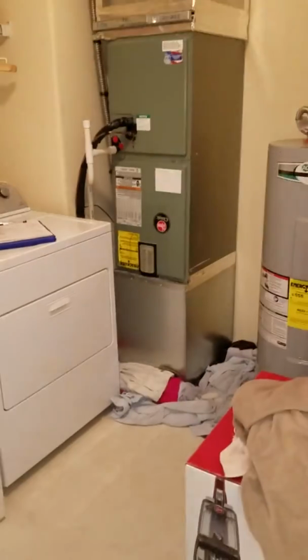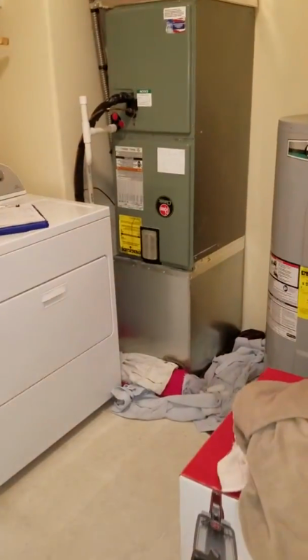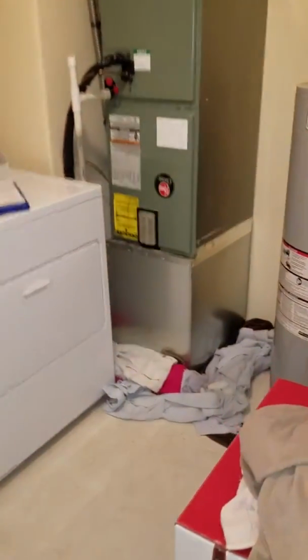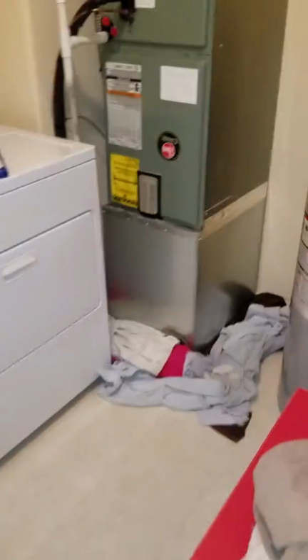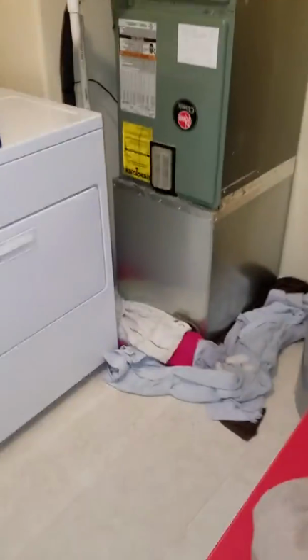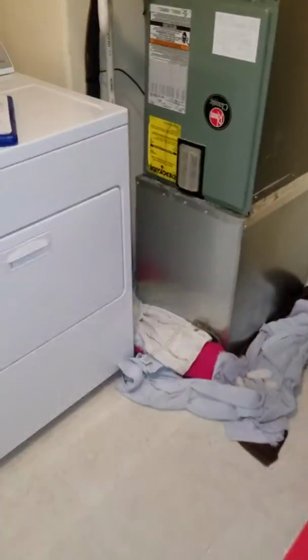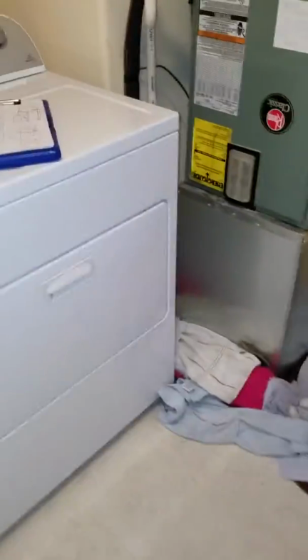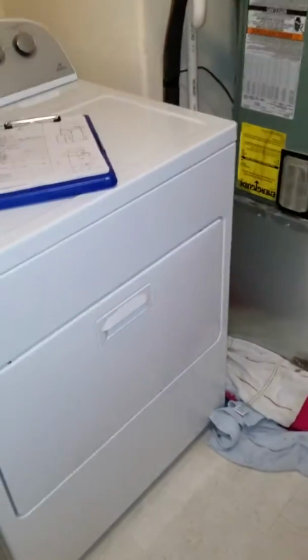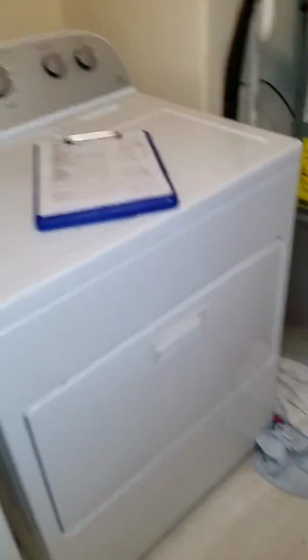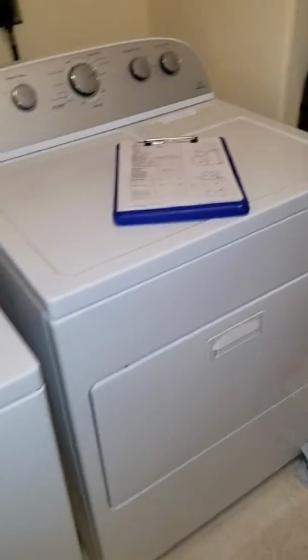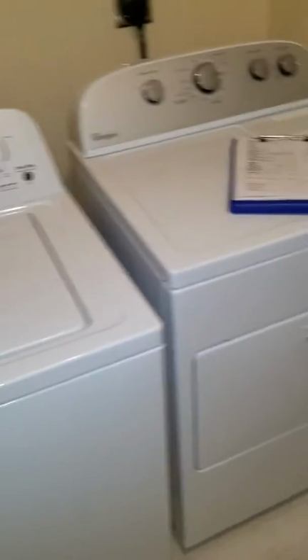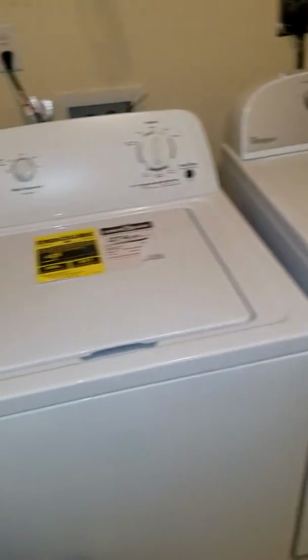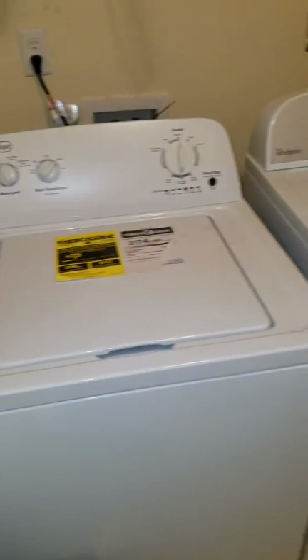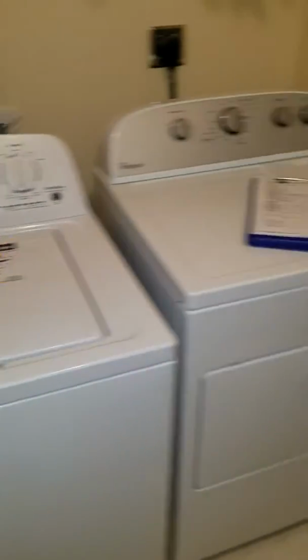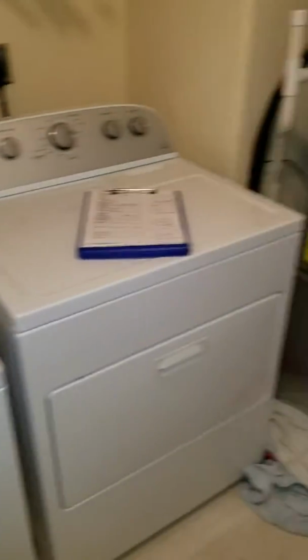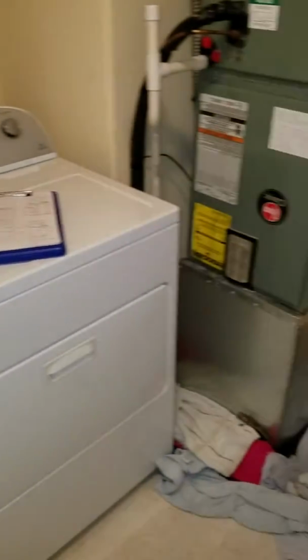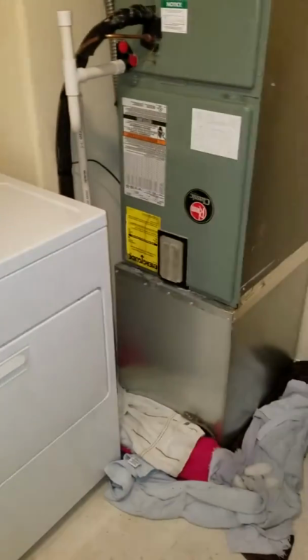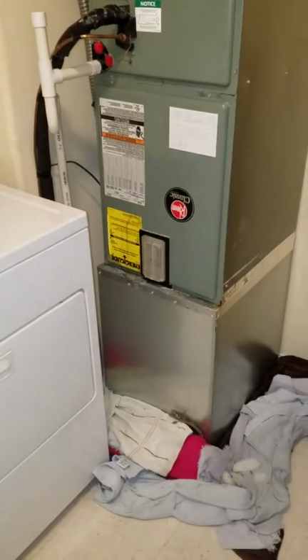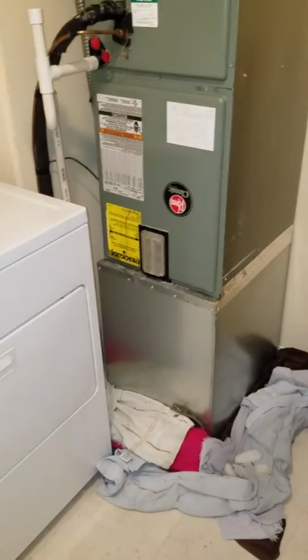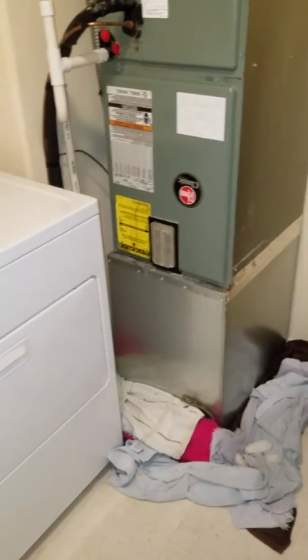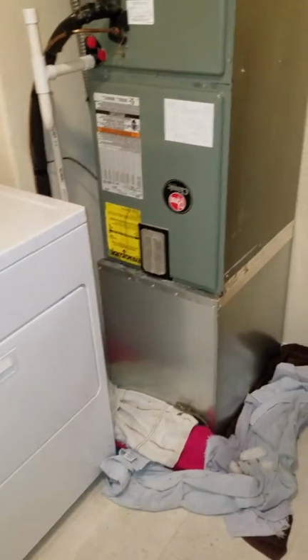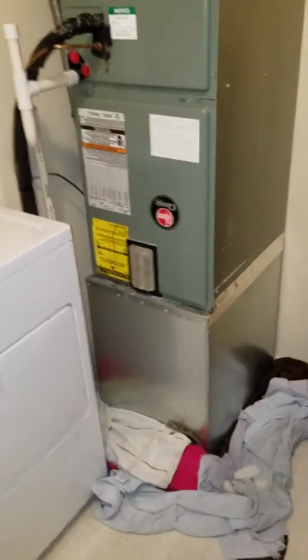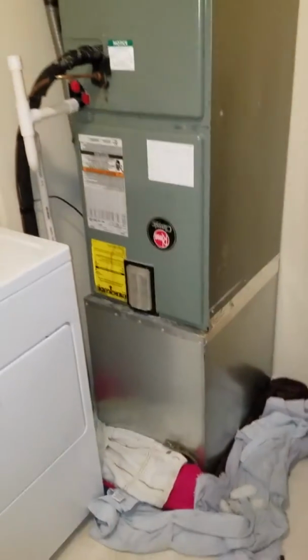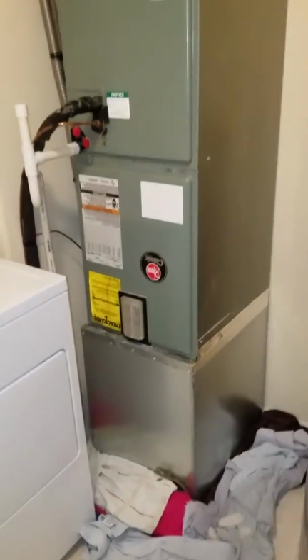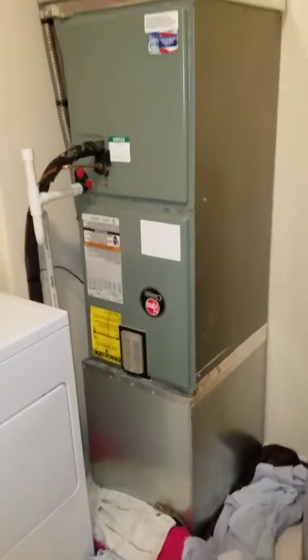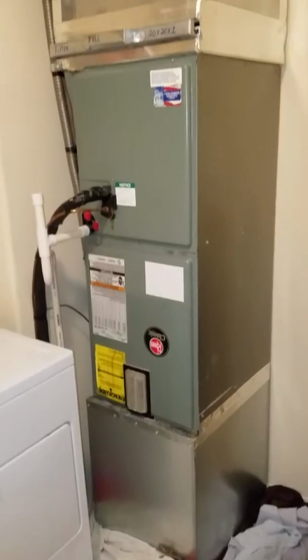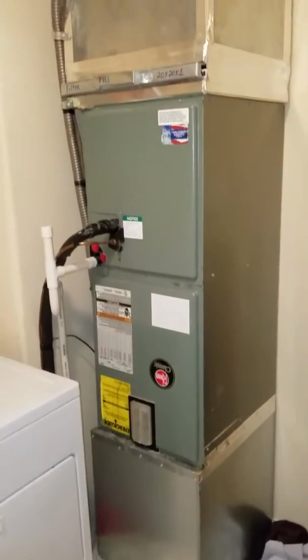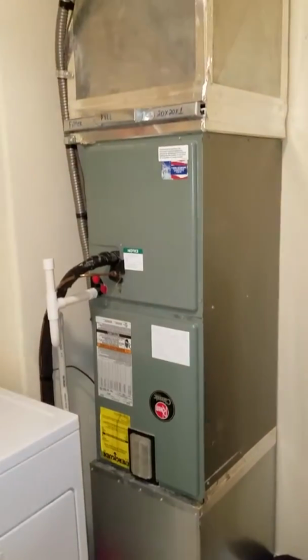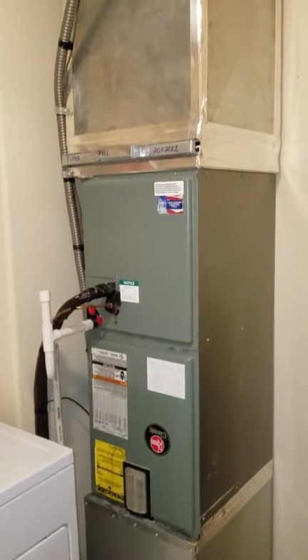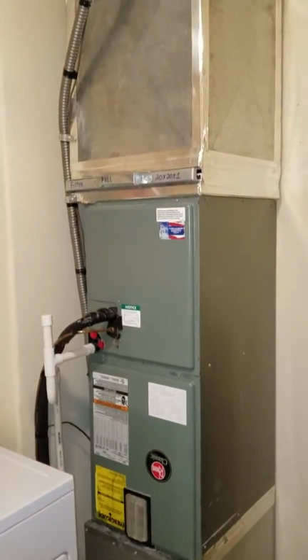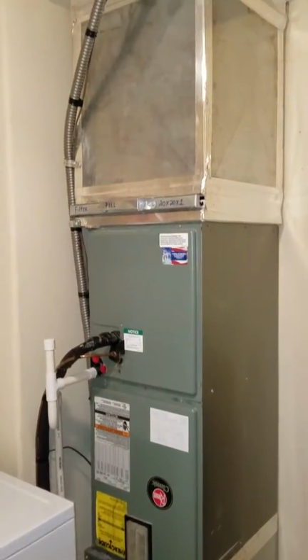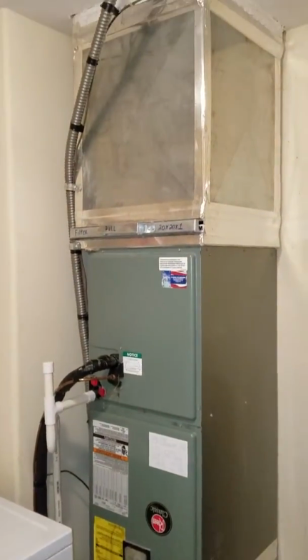So fairly easy install. Washer and dryer is here to the left — they can be slid over for access. This is your system.